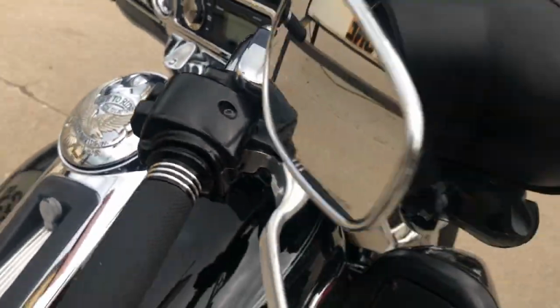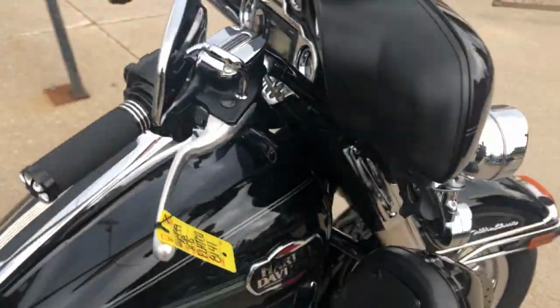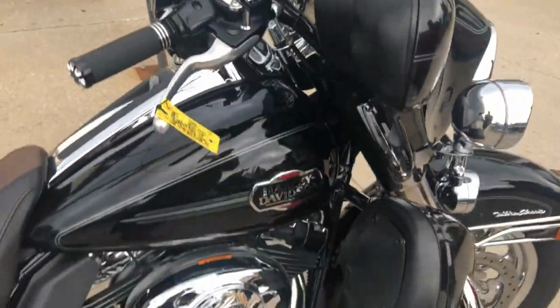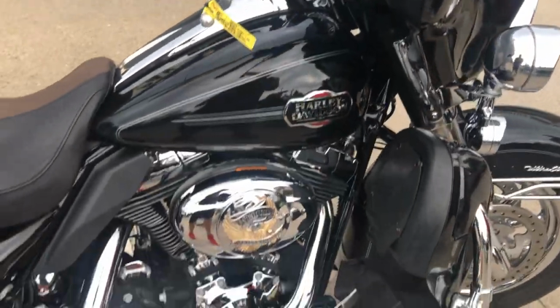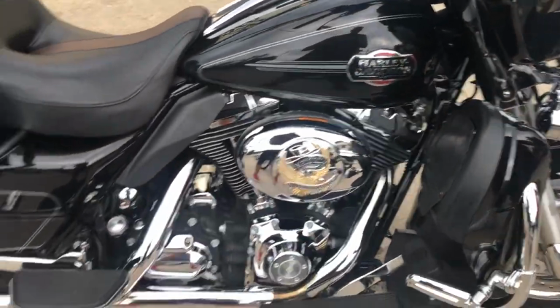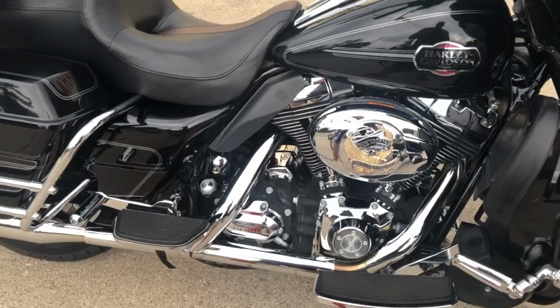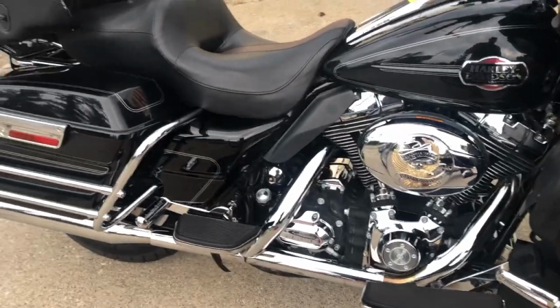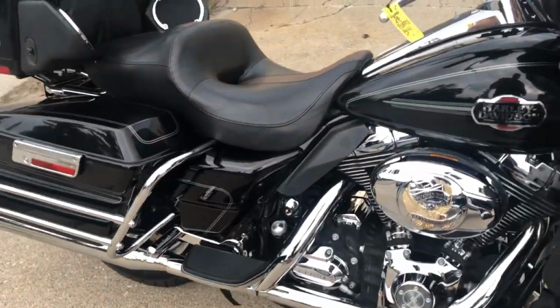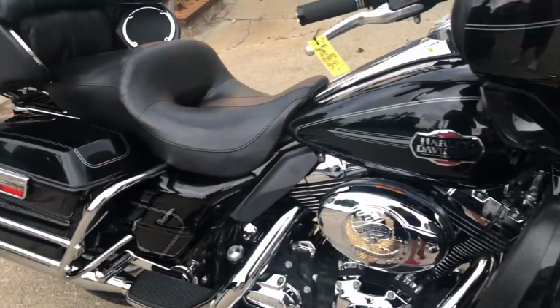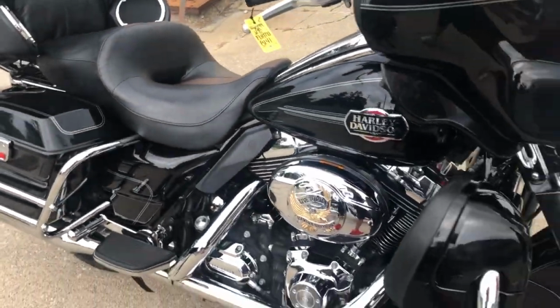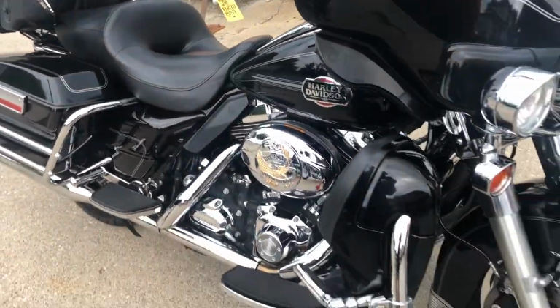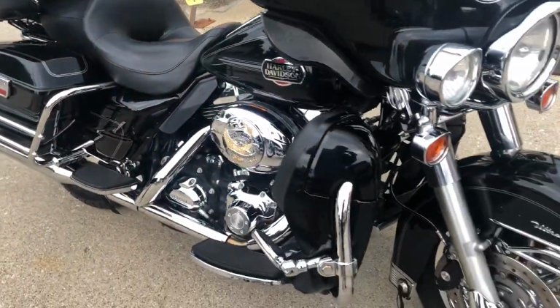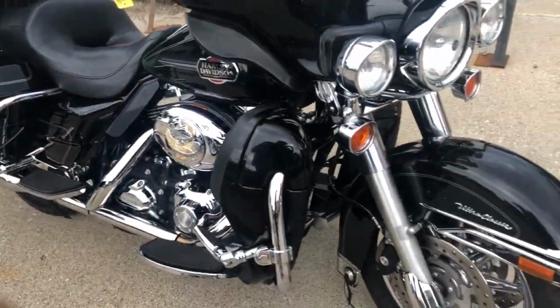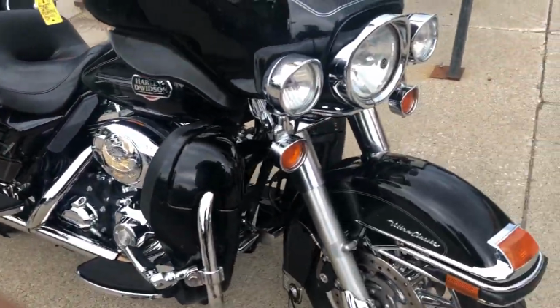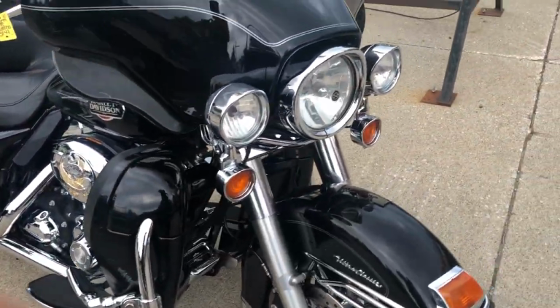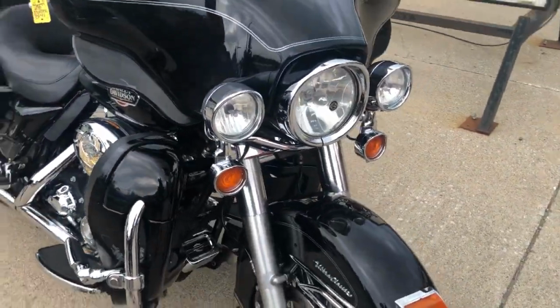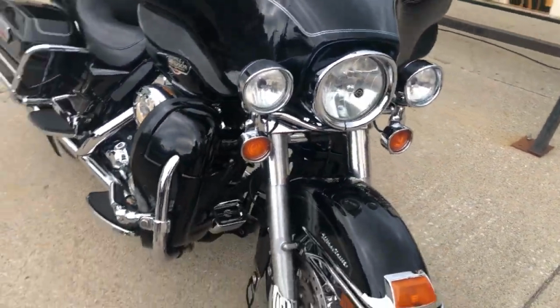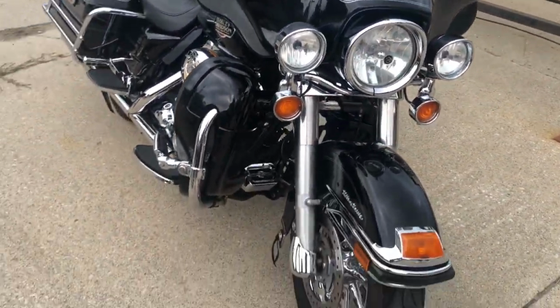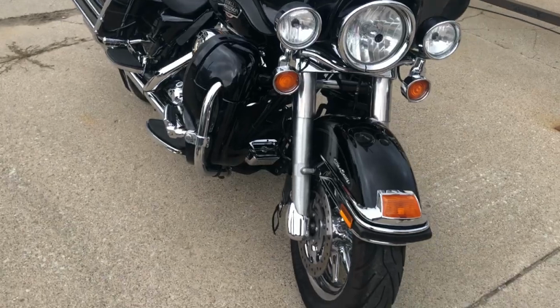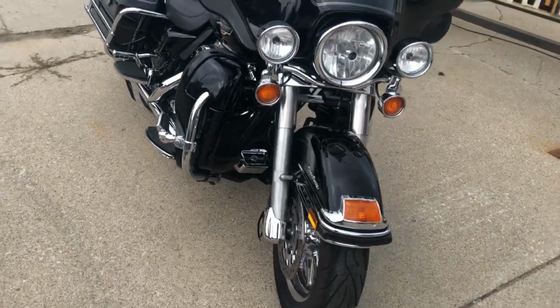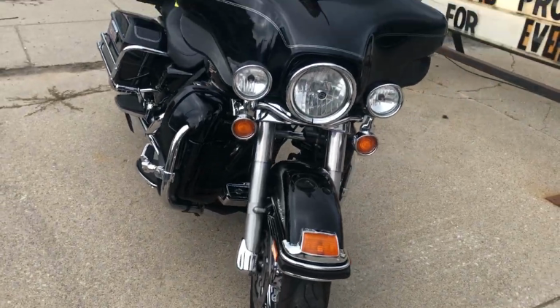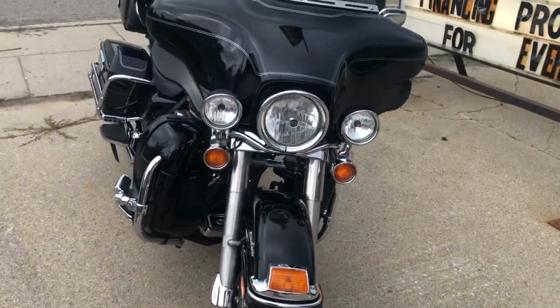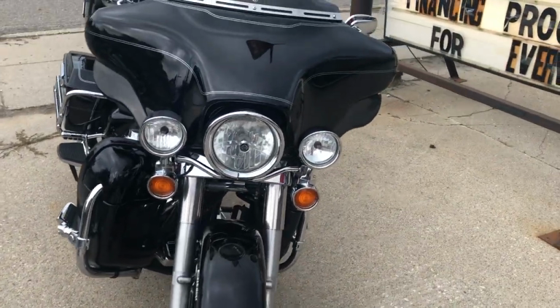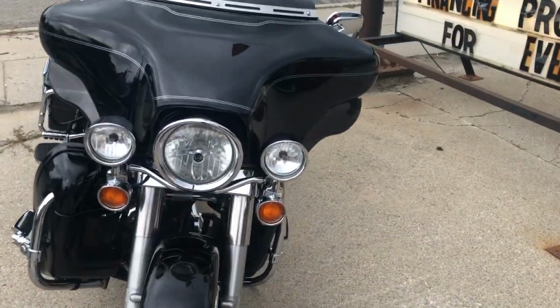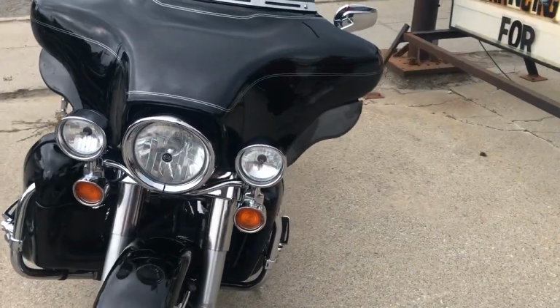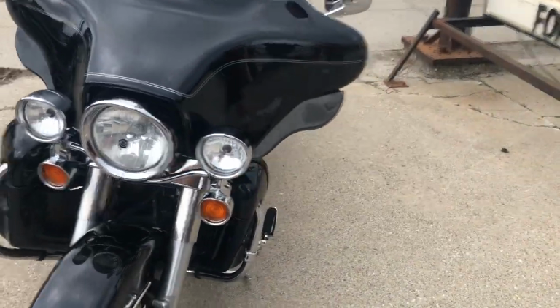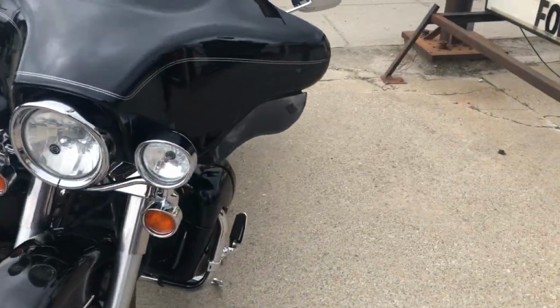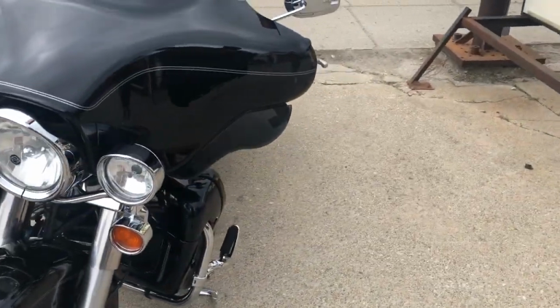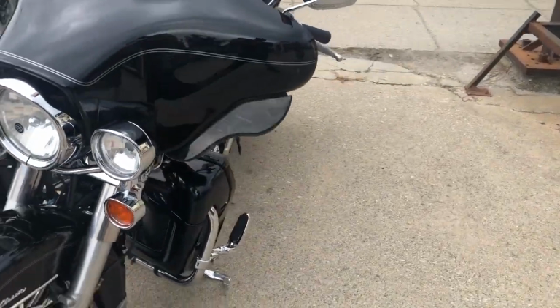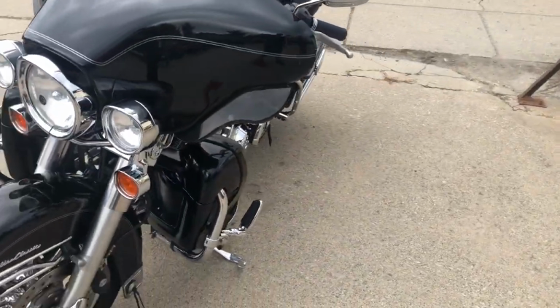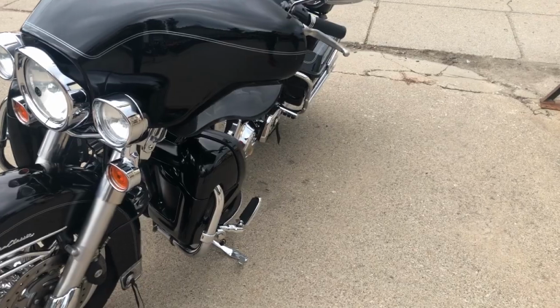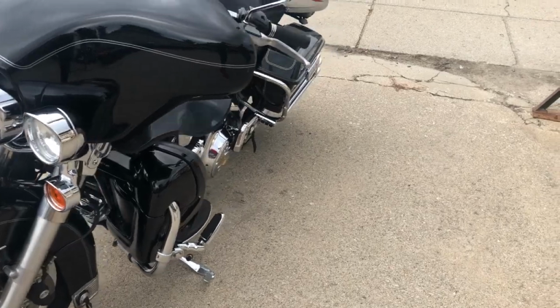Anybody looking for a Harley, give us a call. It doesn't matter what you're looking for — Fat Boy, Fat Bob, Road Glide, Road King, Sportster — we've got them all here. Give us a call, we're at 0-648-9500.